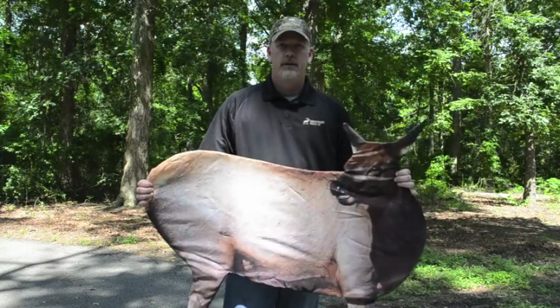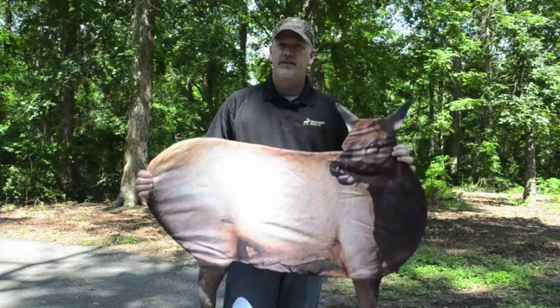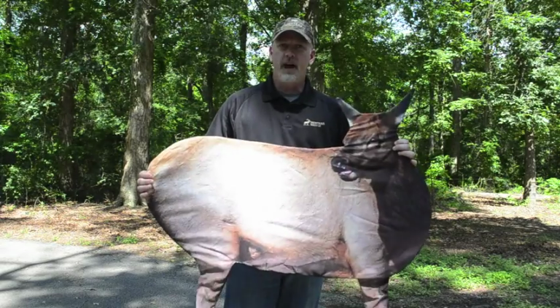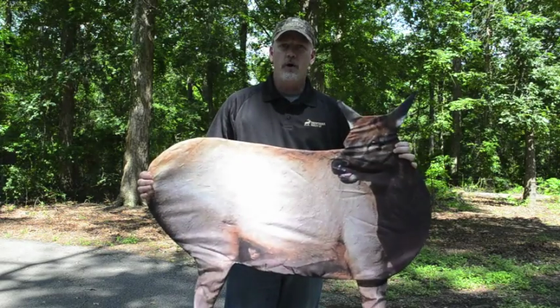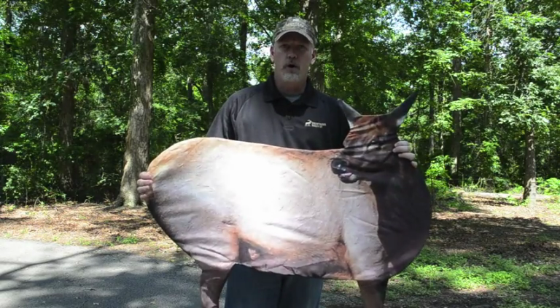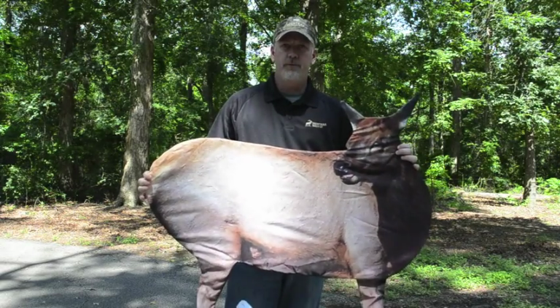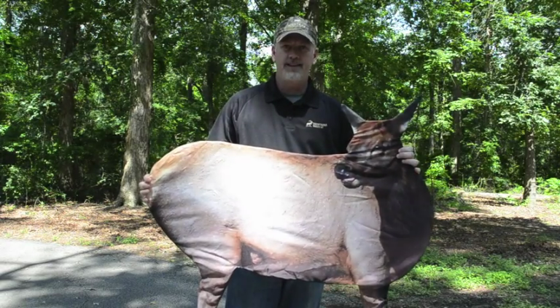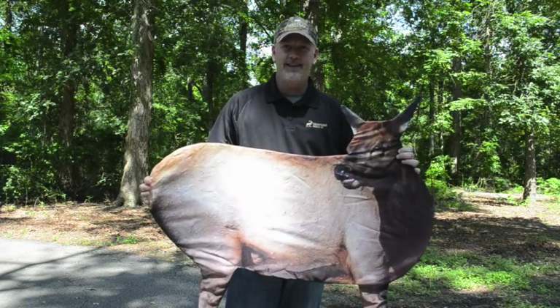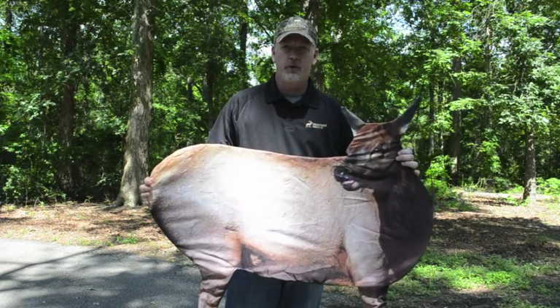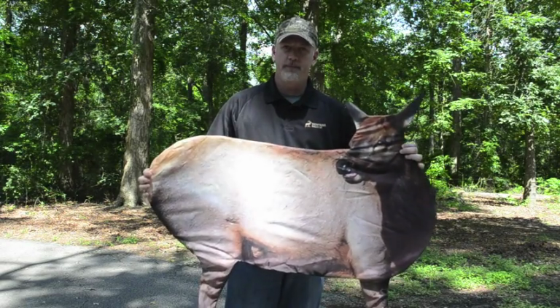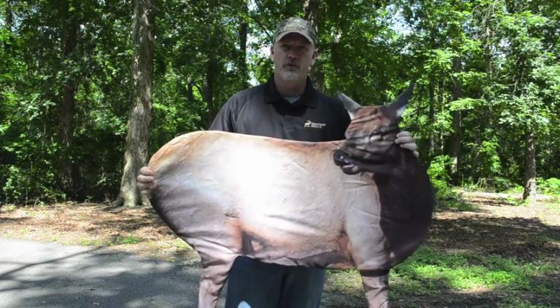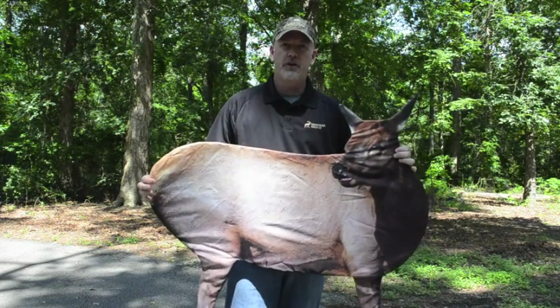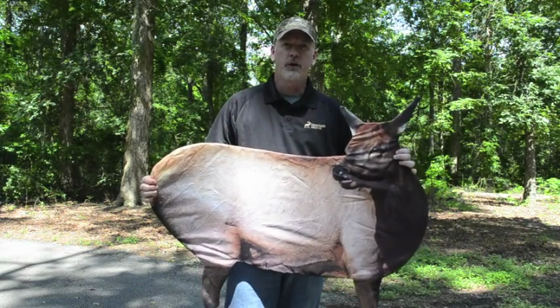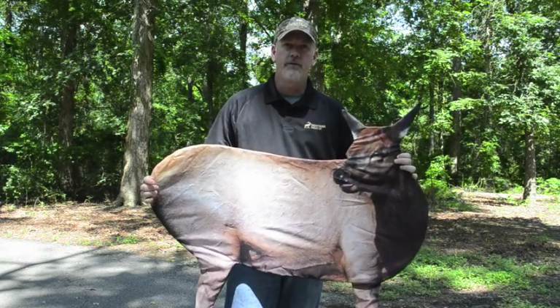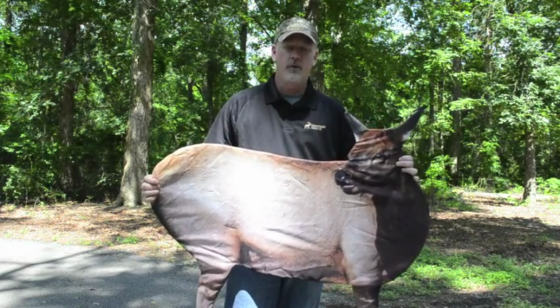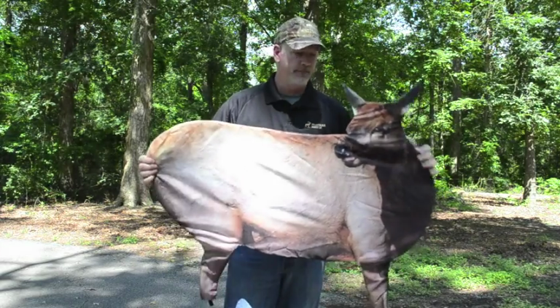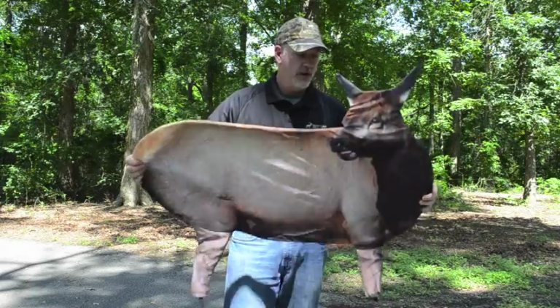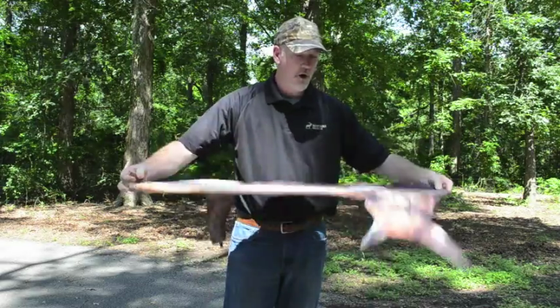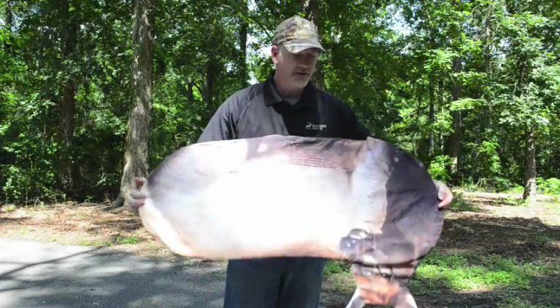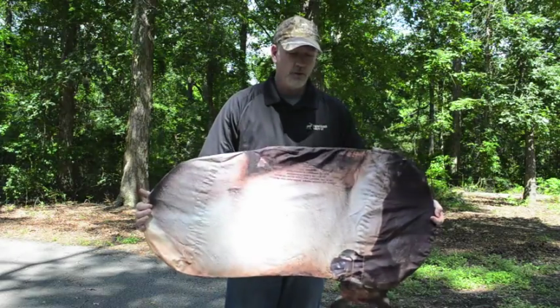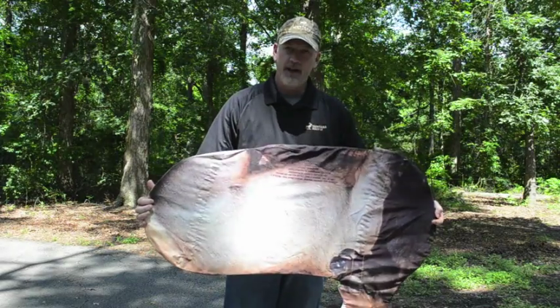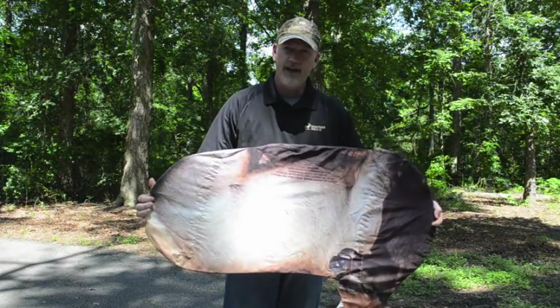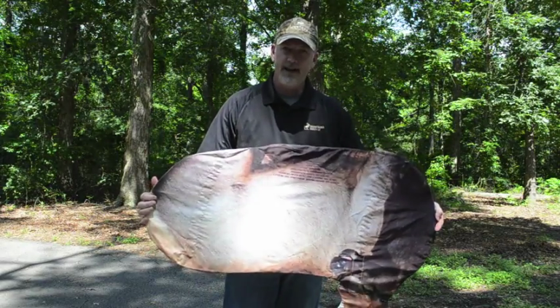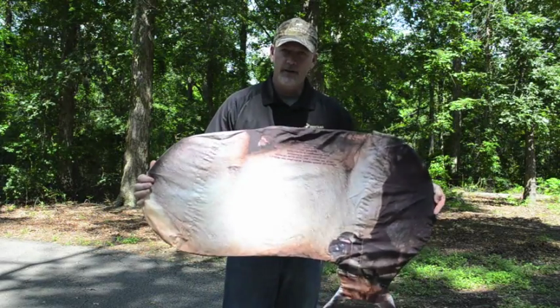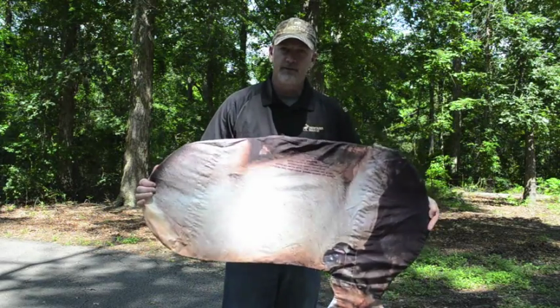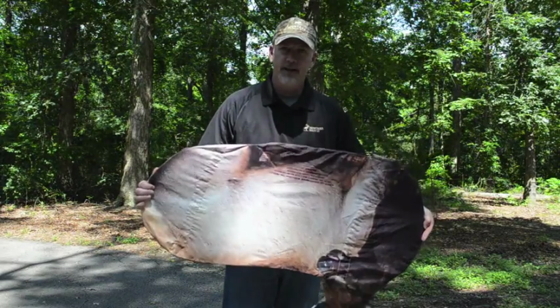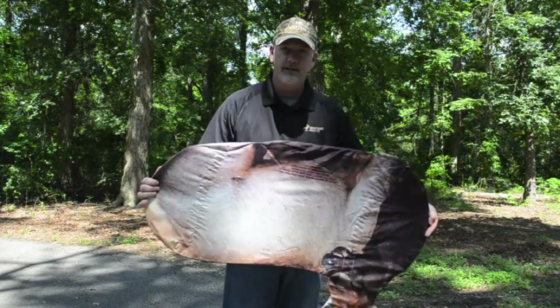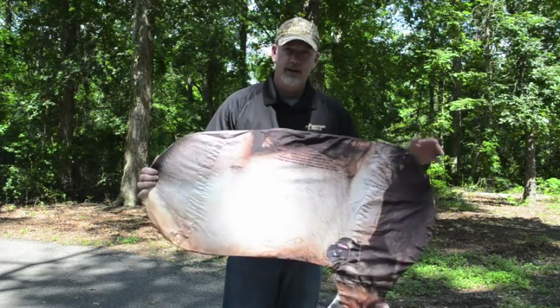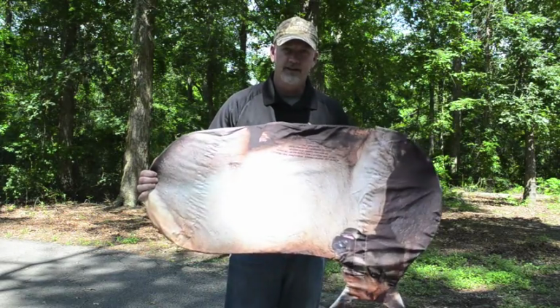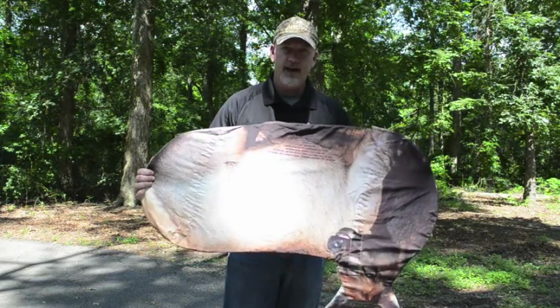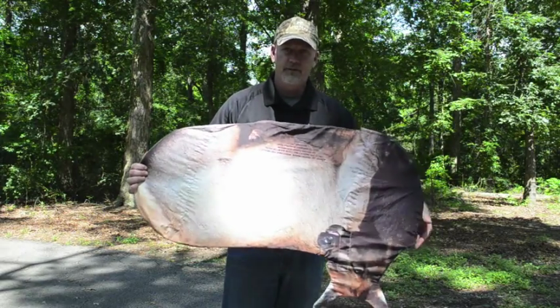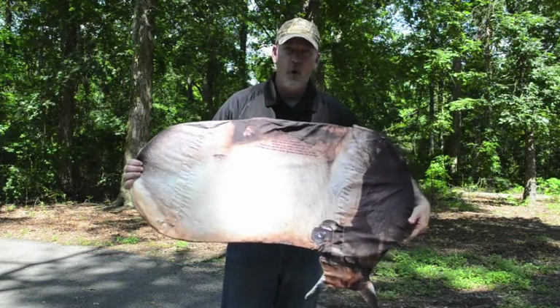This is the Cow Elk 1 from Montana Decoy. I'm going to show you the quick way of folding it. Always start with the head hanging down — that keeps the legs inside of the folds.